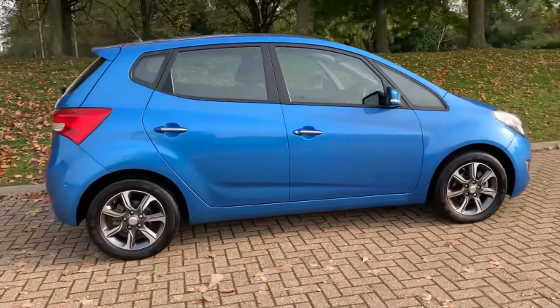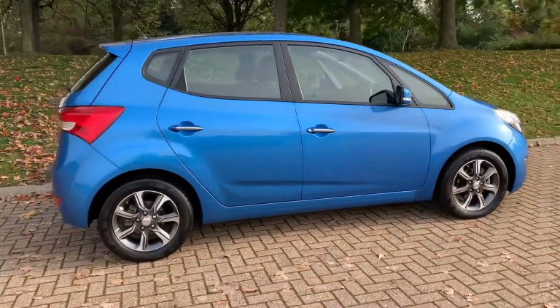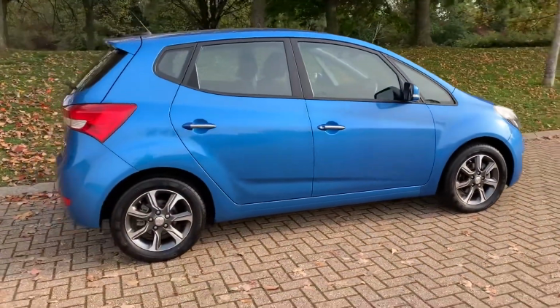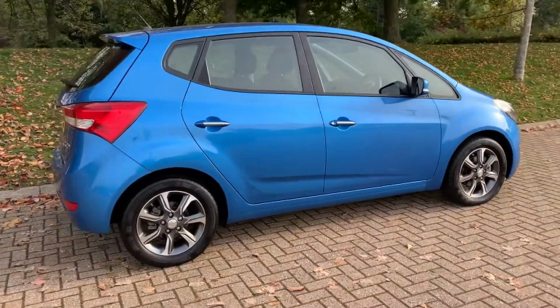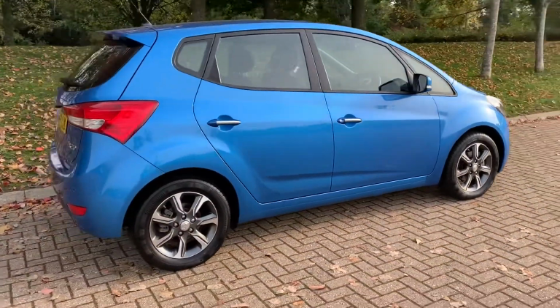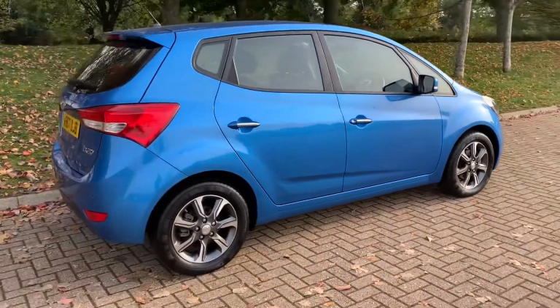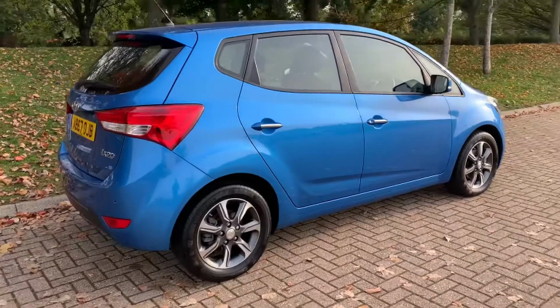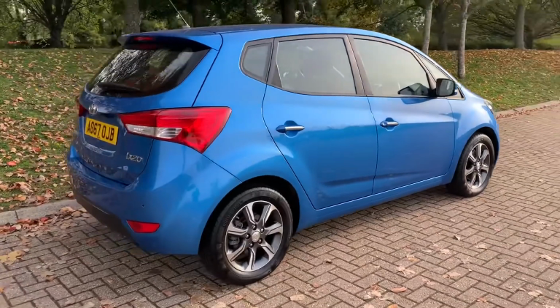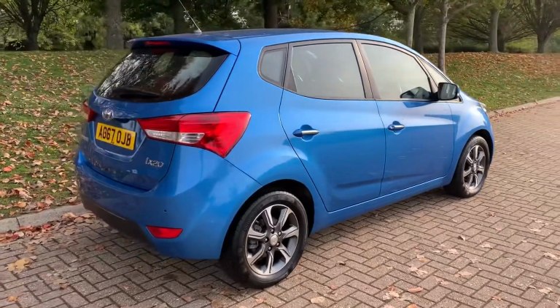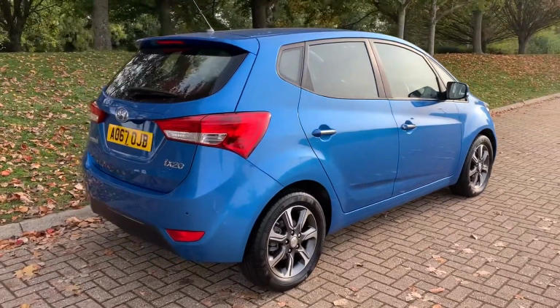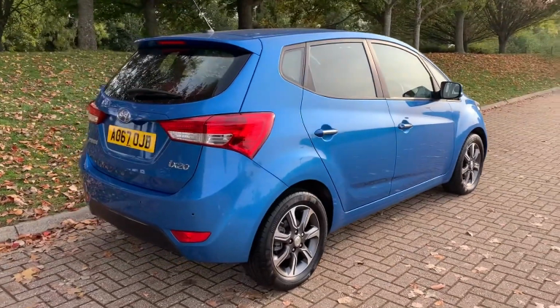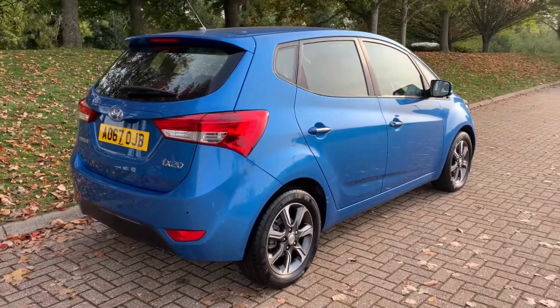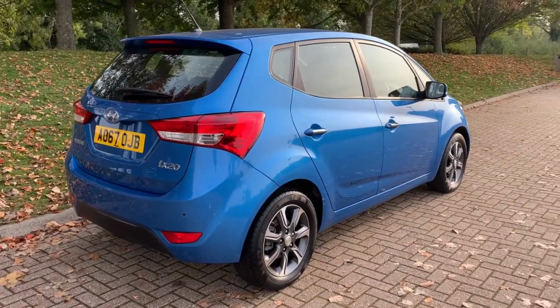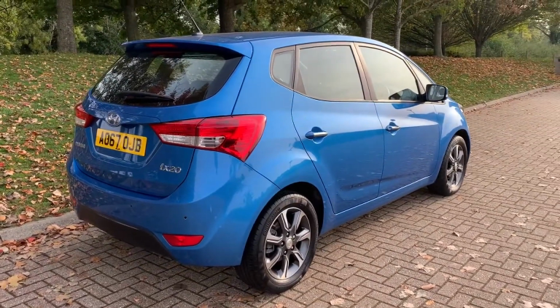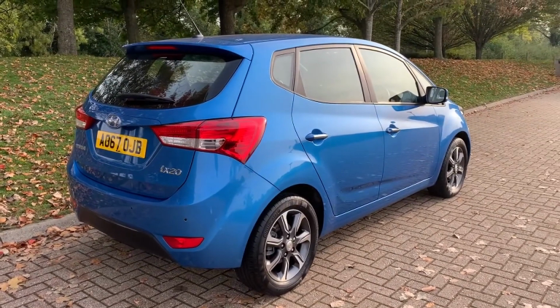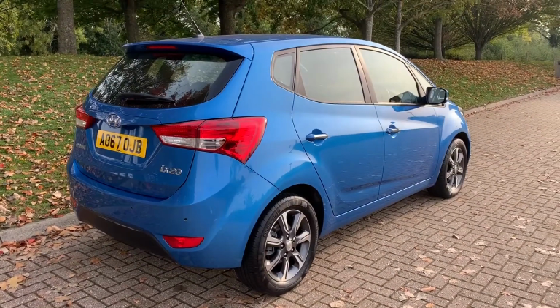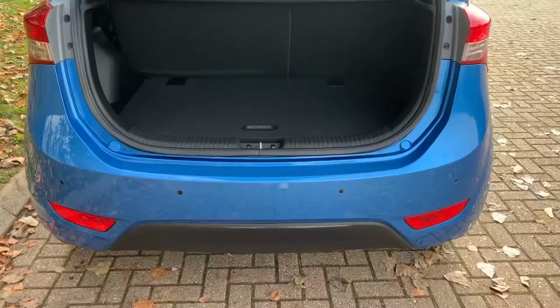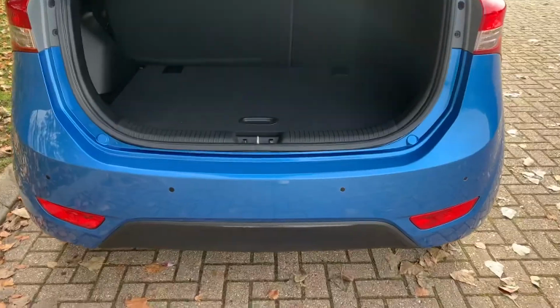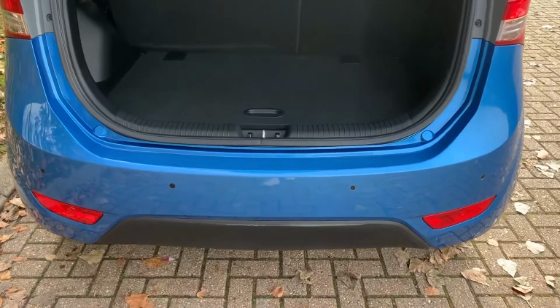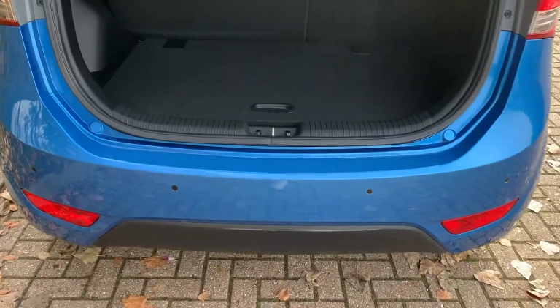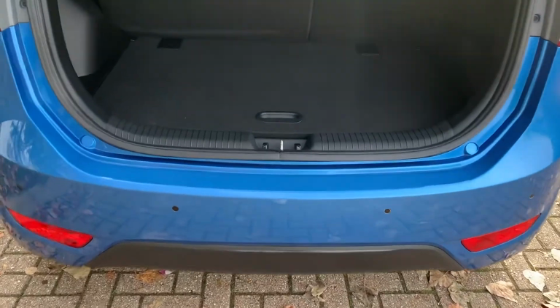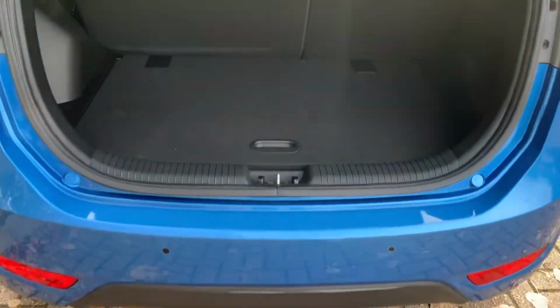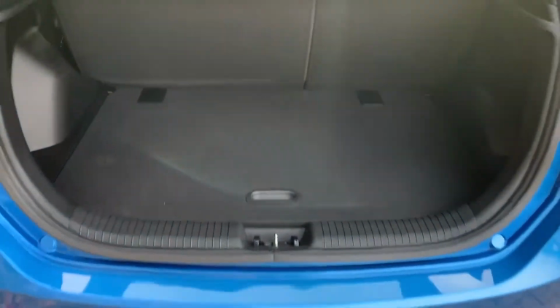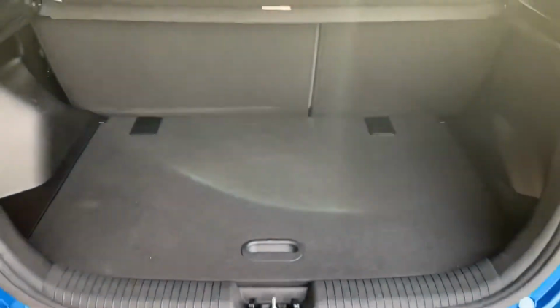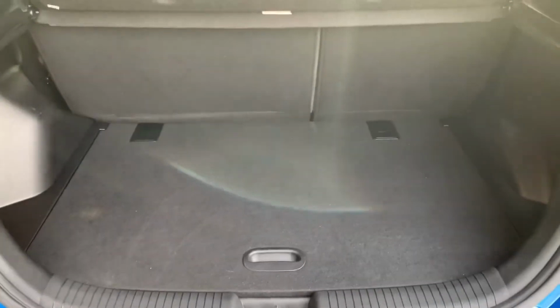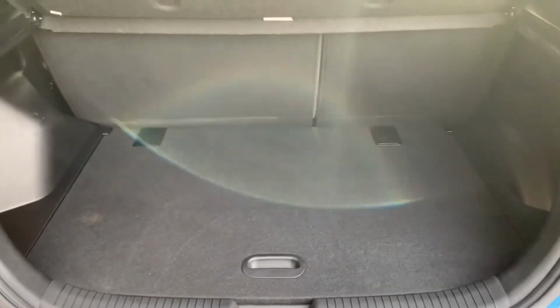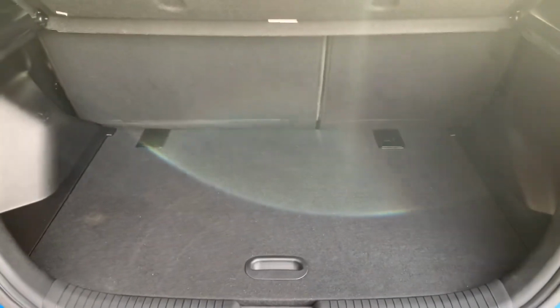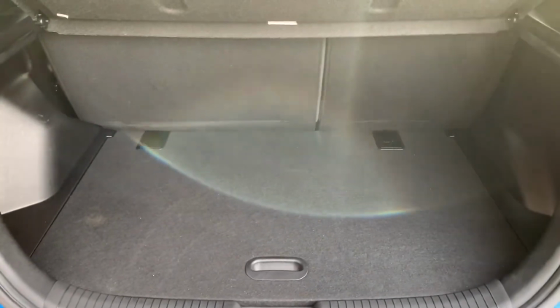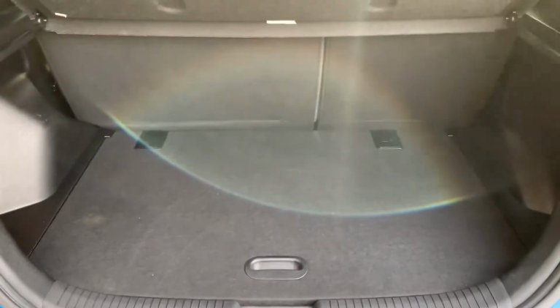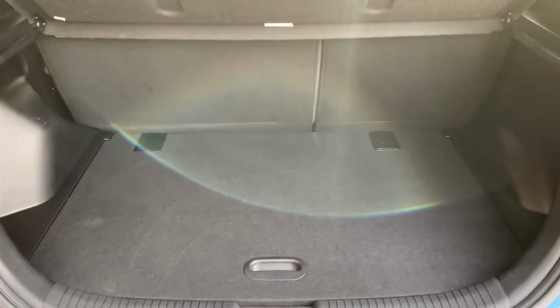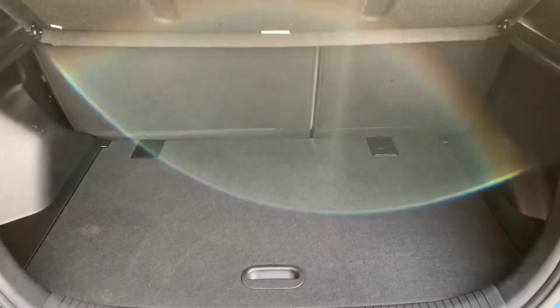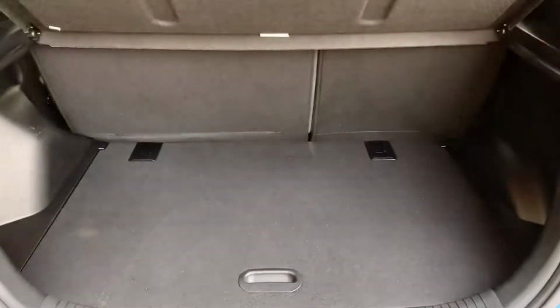From the outside you can see it's a five-door car with alloy wheels. Let's start off inside the boot and work our way around the rest of the car from there. As we approach the boot, you can see we have reversing sensors, plenty of boot space, along with a 60/40 split folding rear seat.